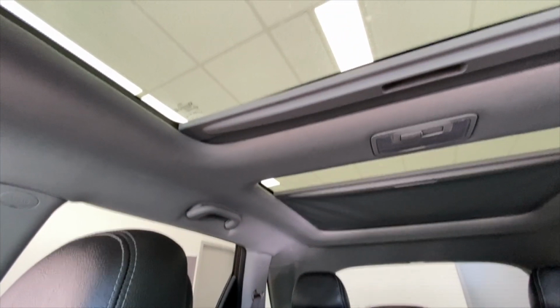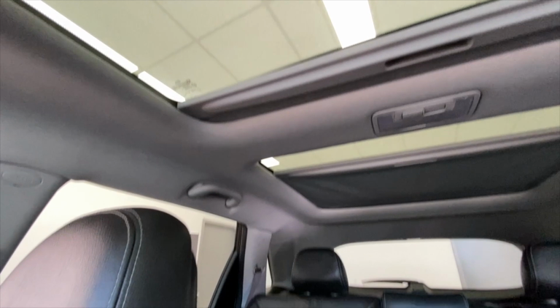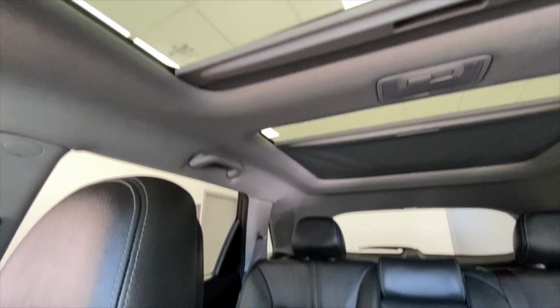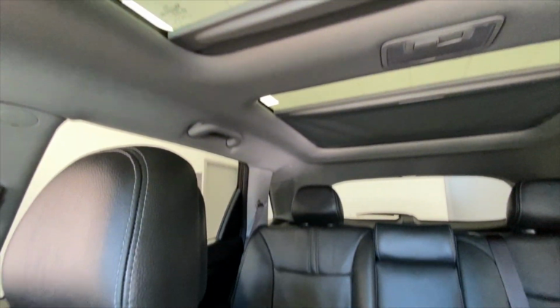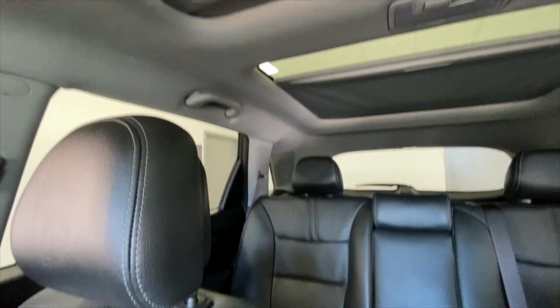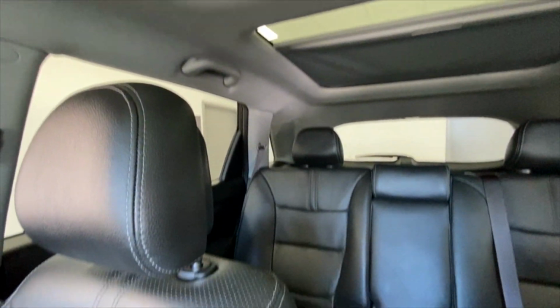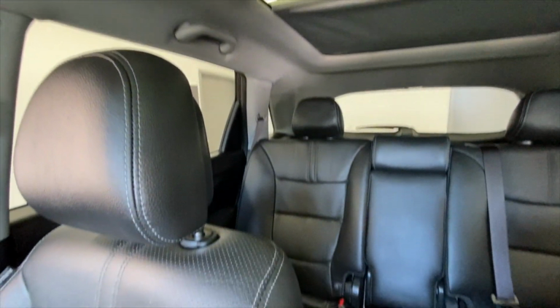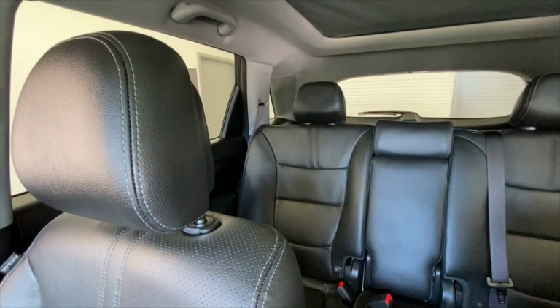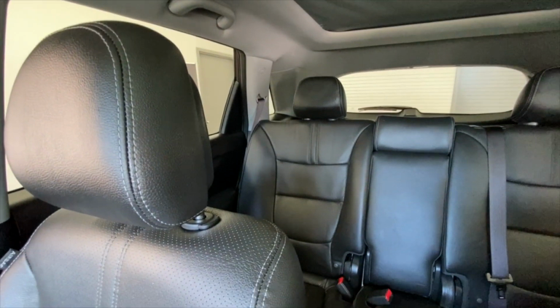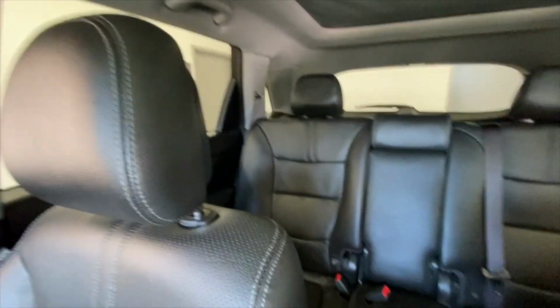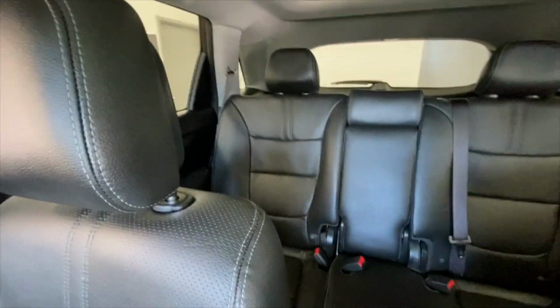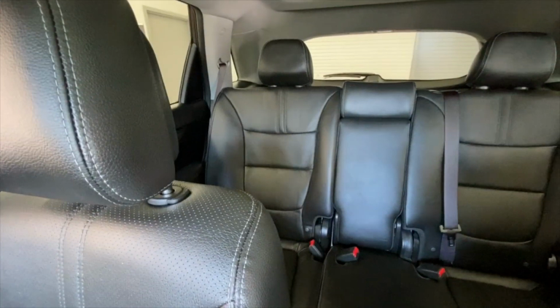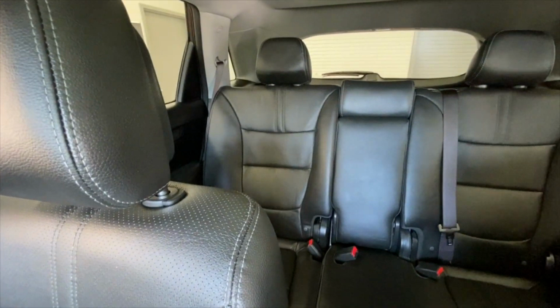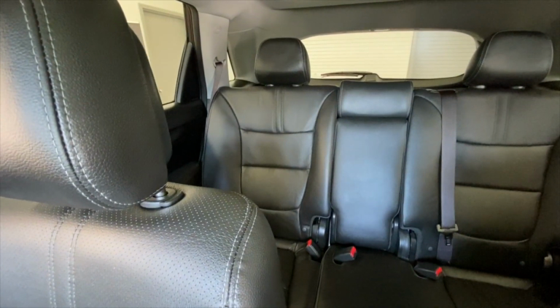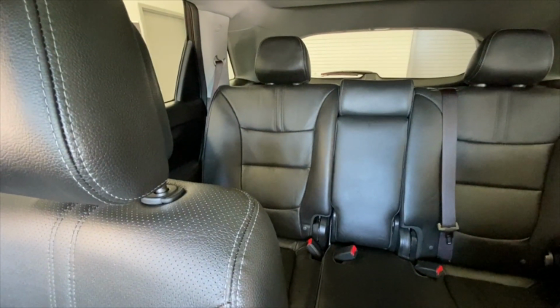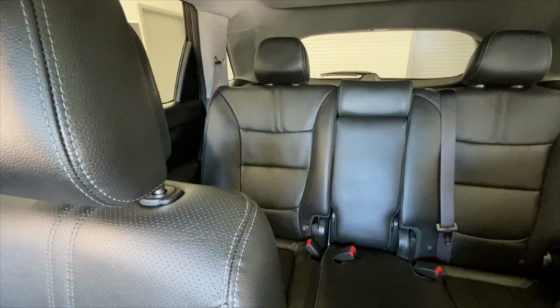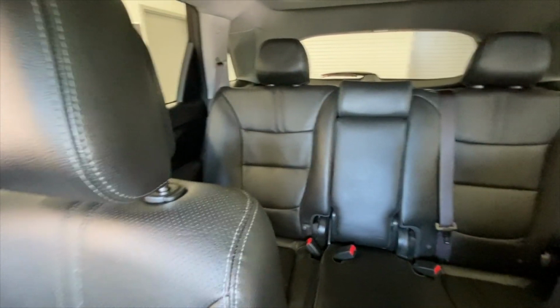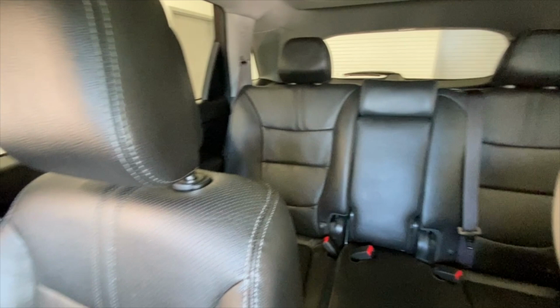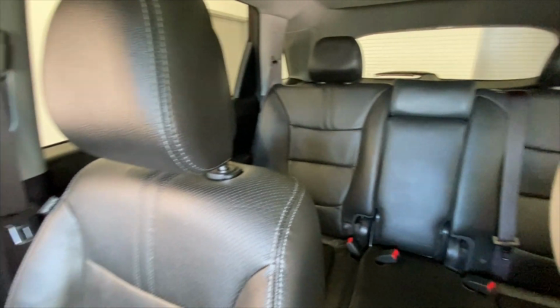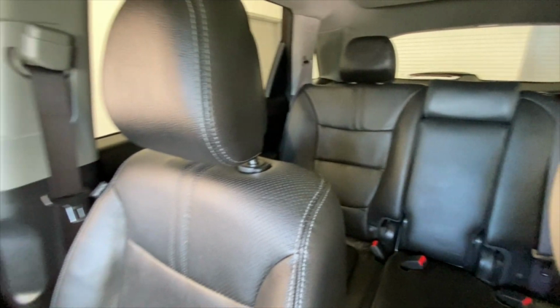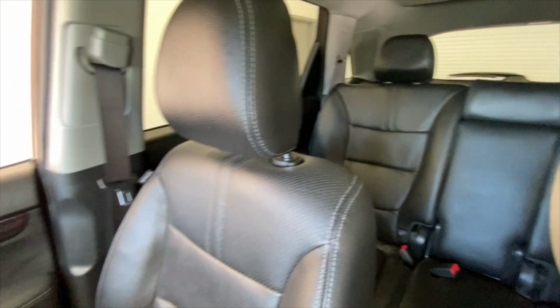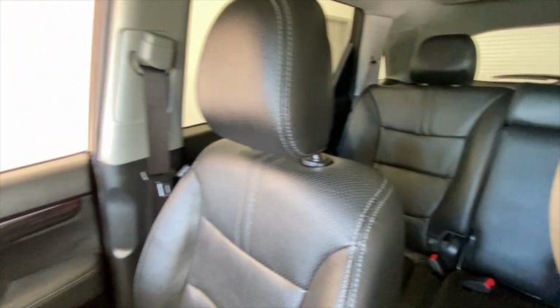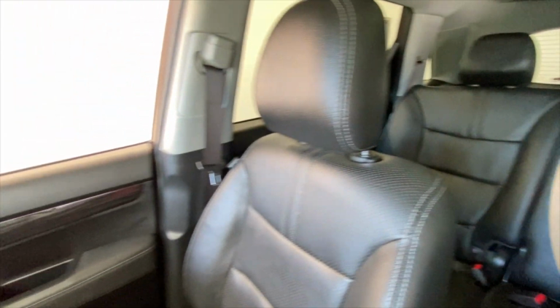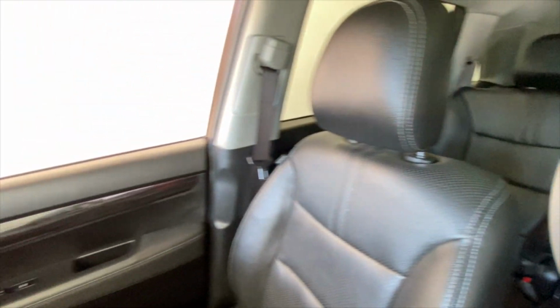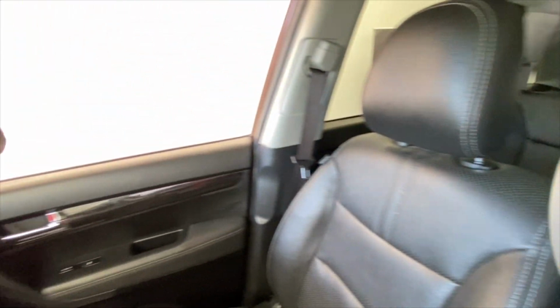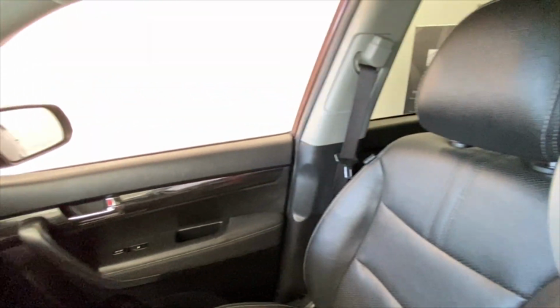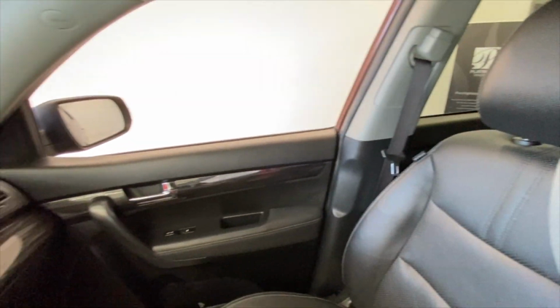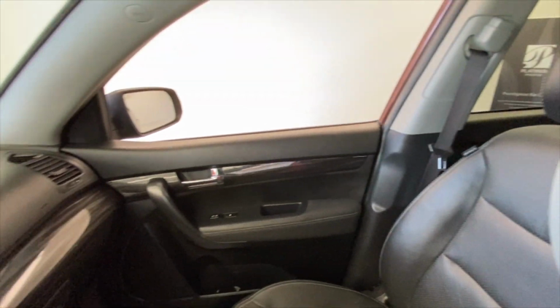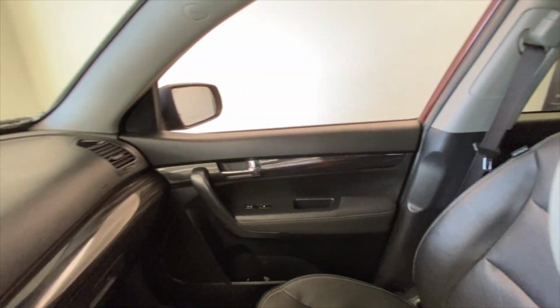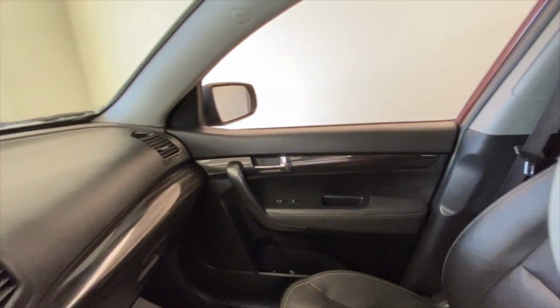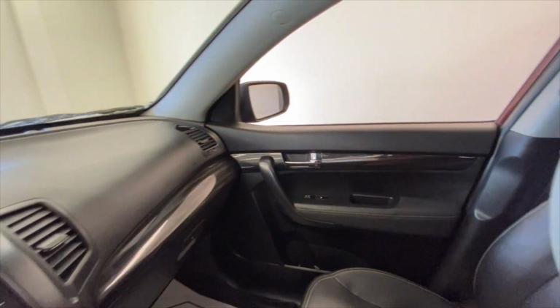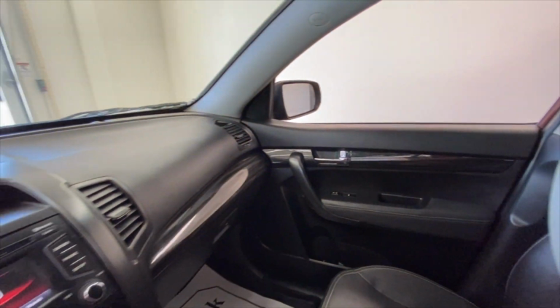Forgive me for not opening that sunshade fully. There are your rear seats — it is a five passenger car. We're going to take a look at the trunk in a second, but let's wander all the way back around to the driver's area.